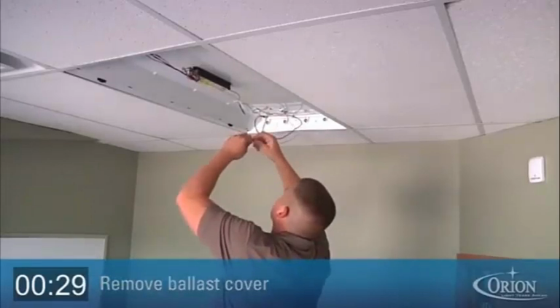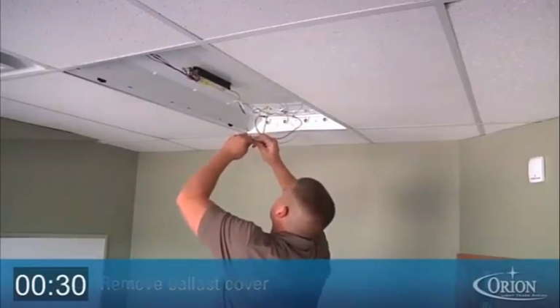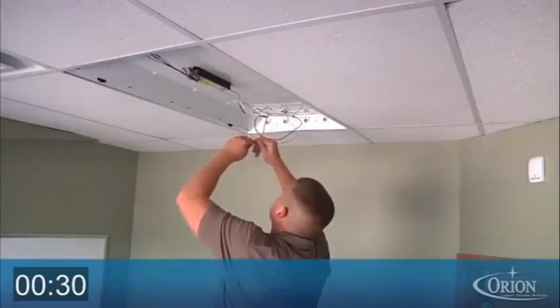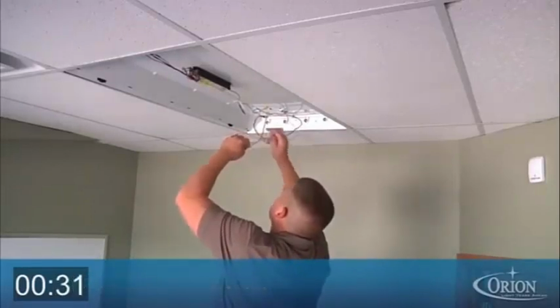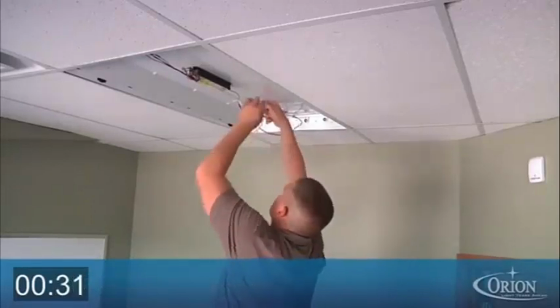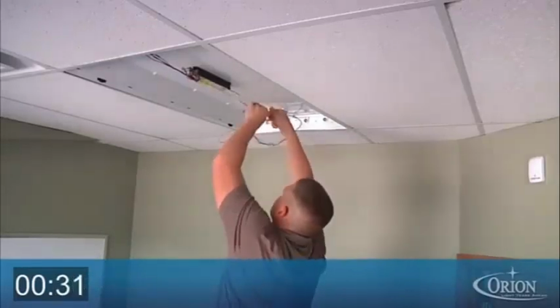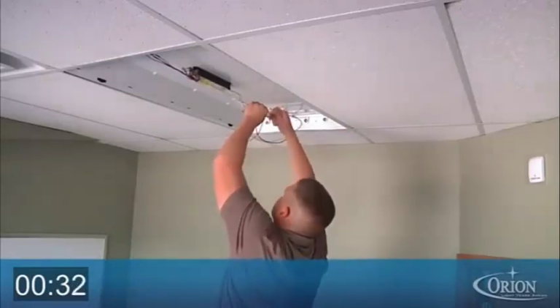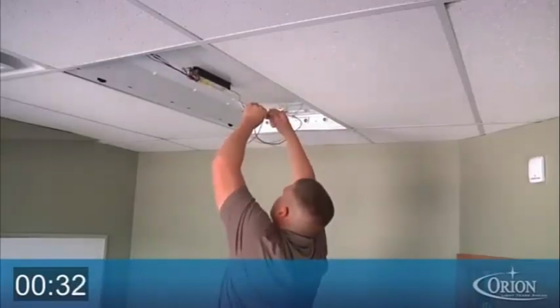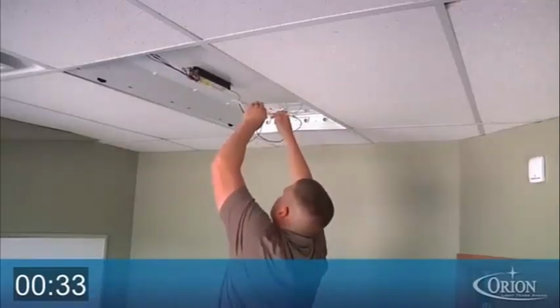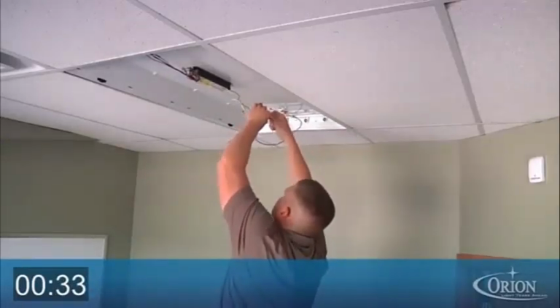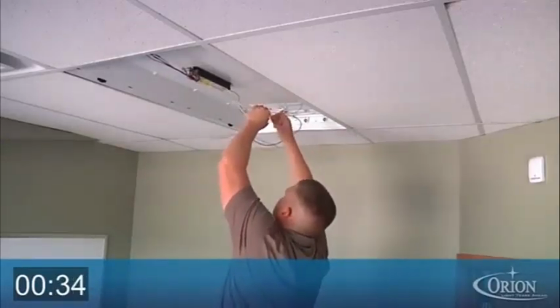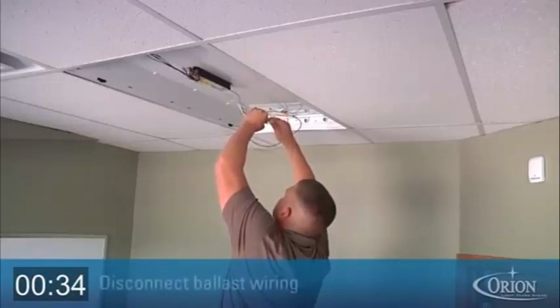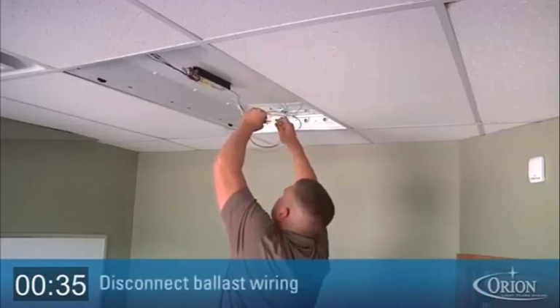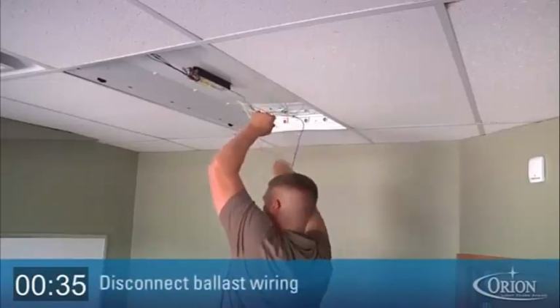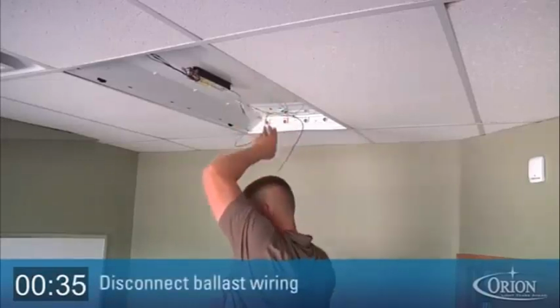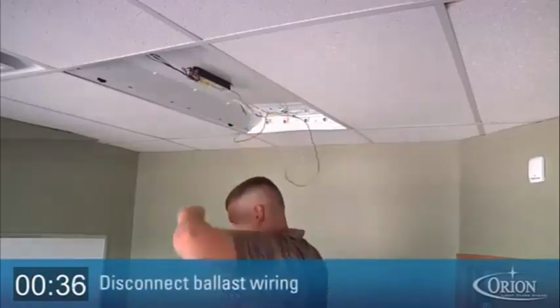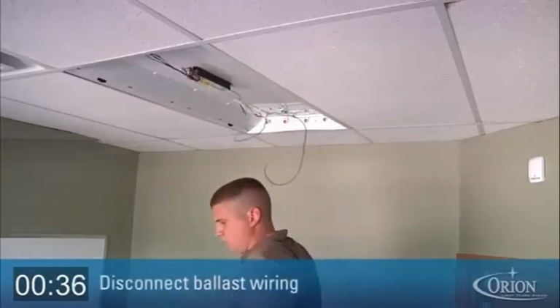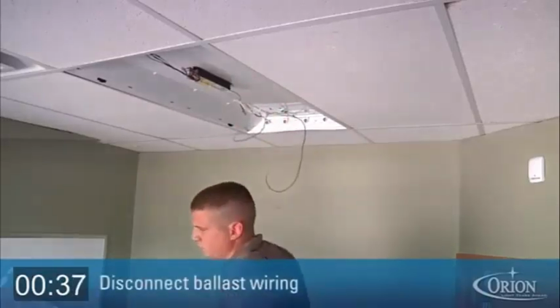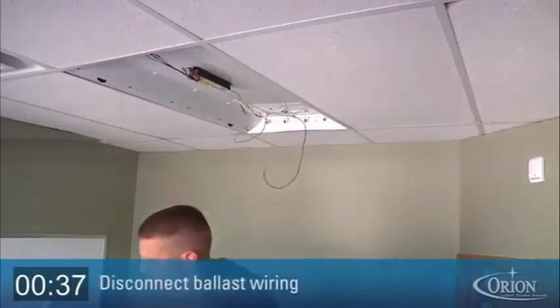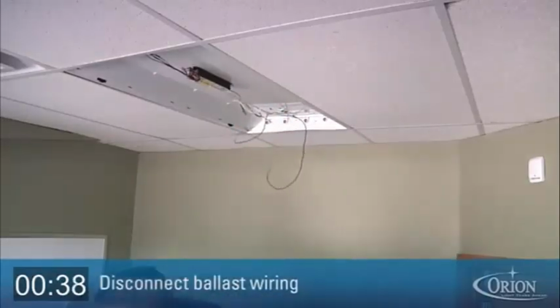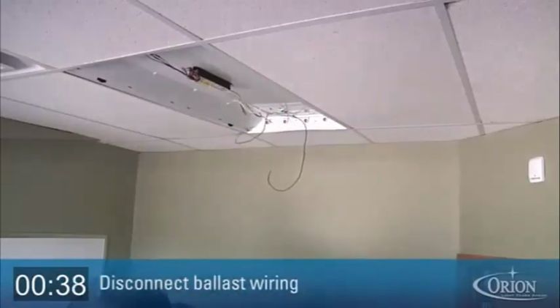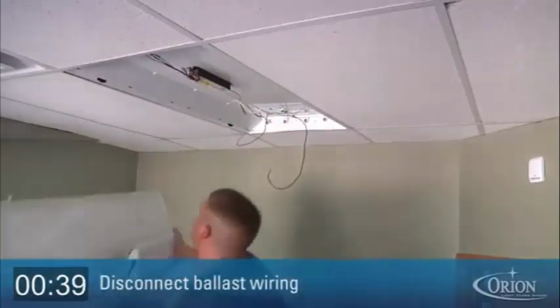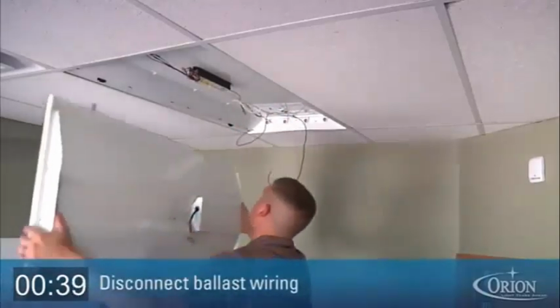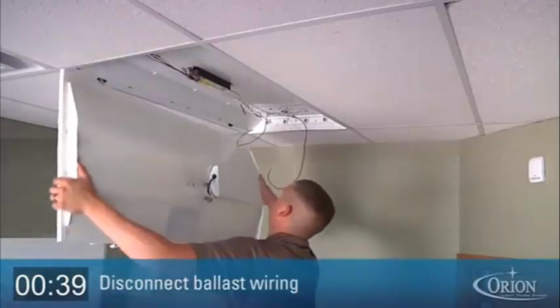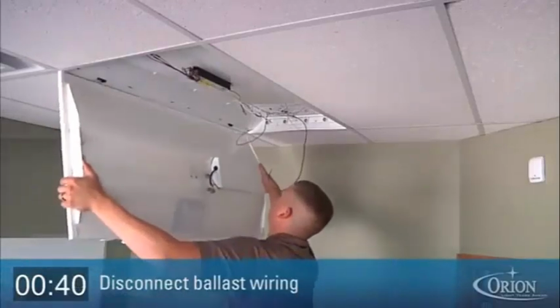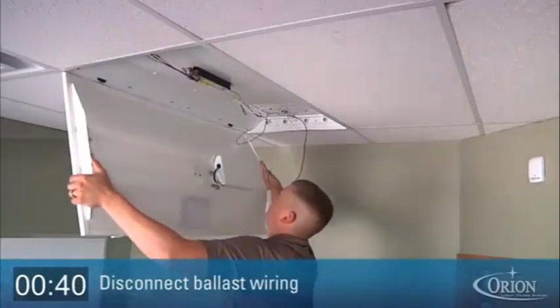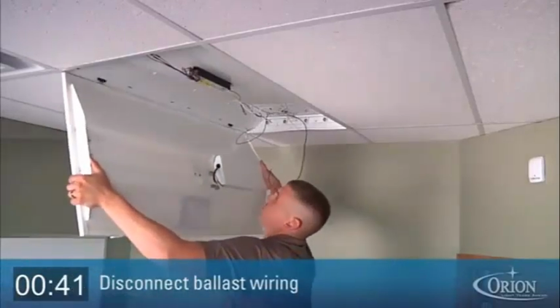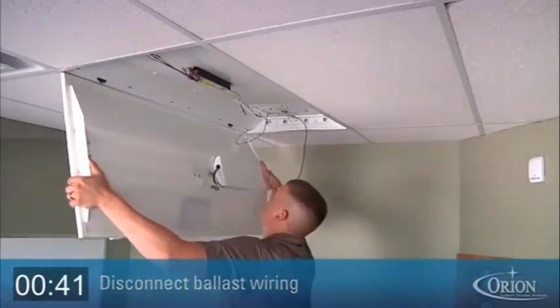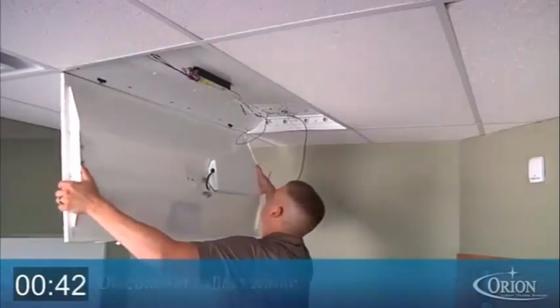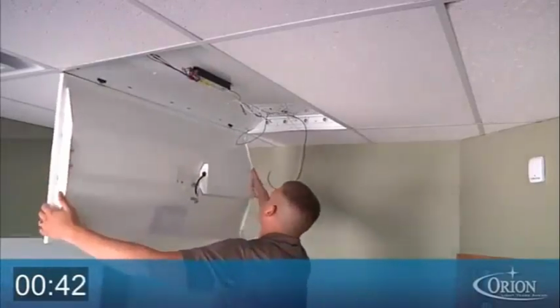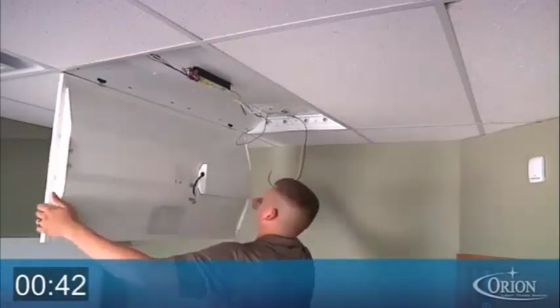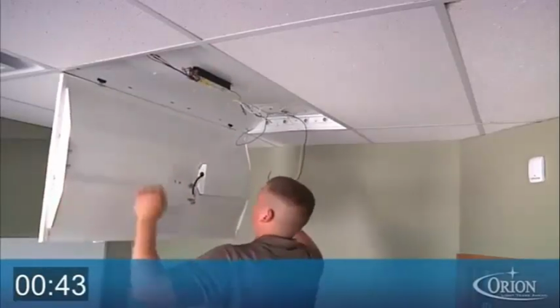Now we are ready for the hookup. Disconnect the existing ballast from the power supply. You may leave the ballast in the fixture as long as it does not have PCBs. If it does, dispose of it properly.